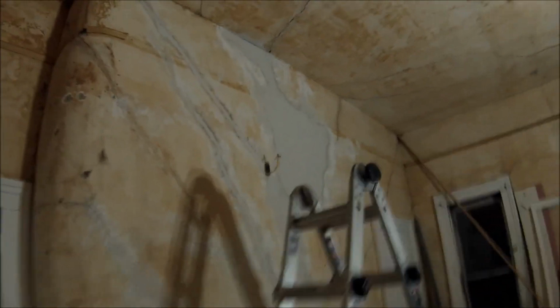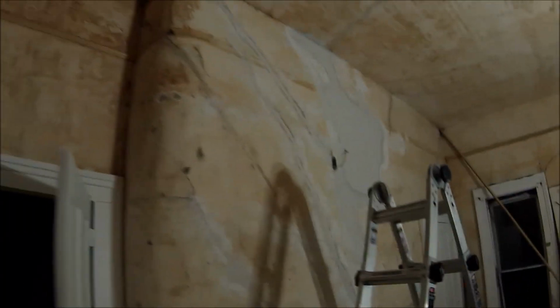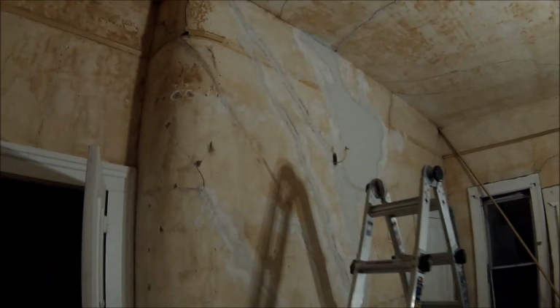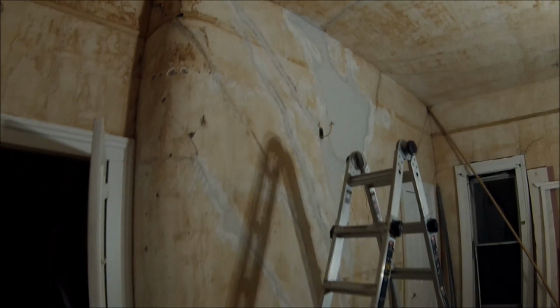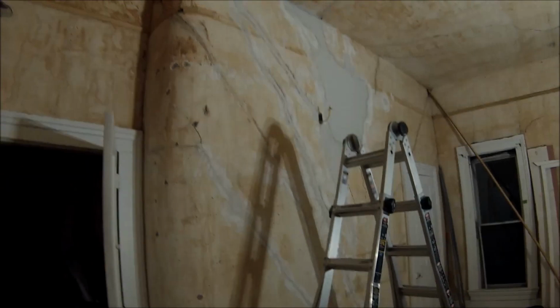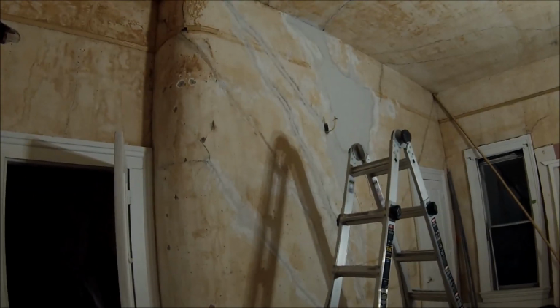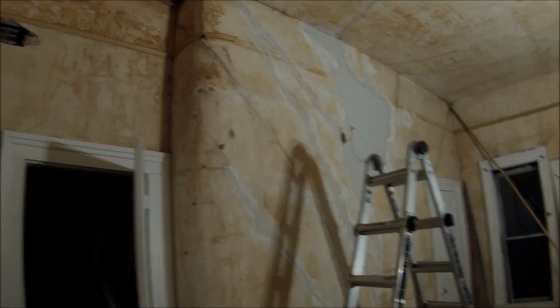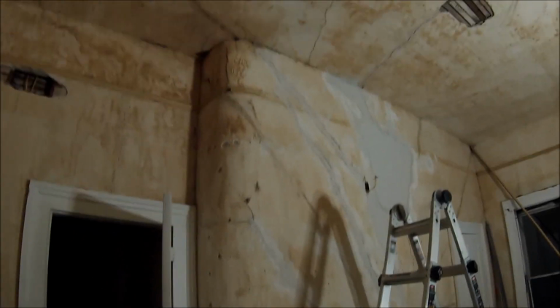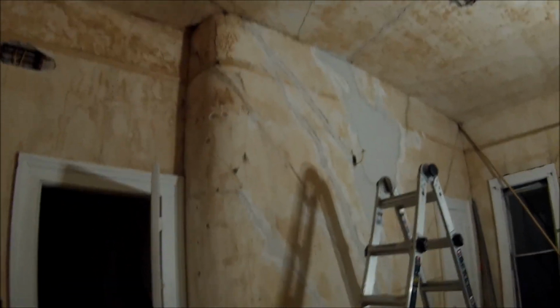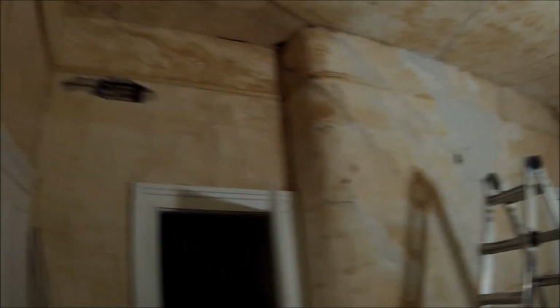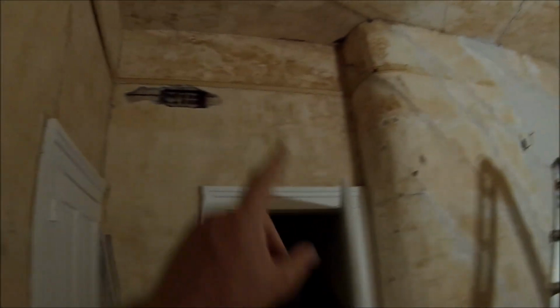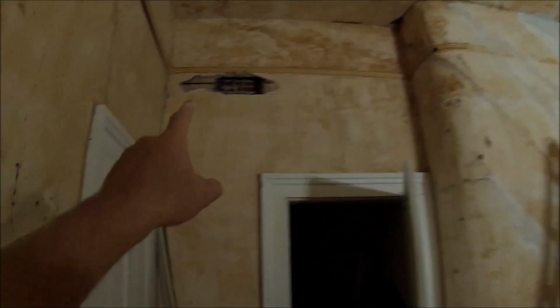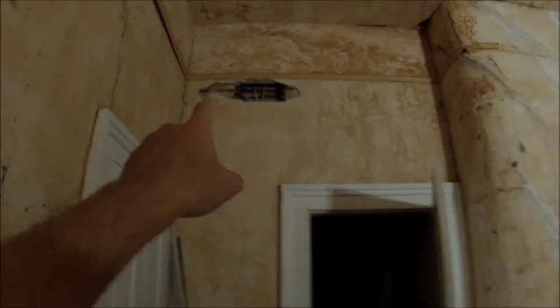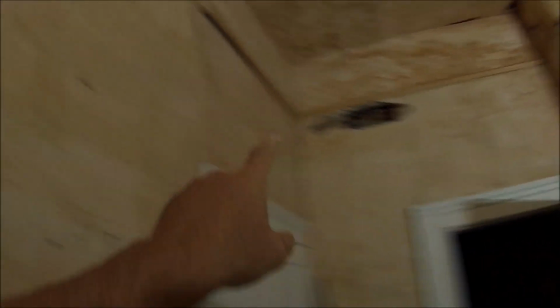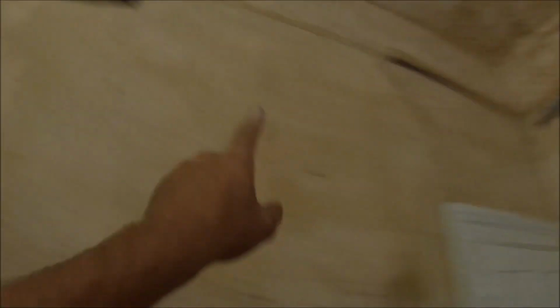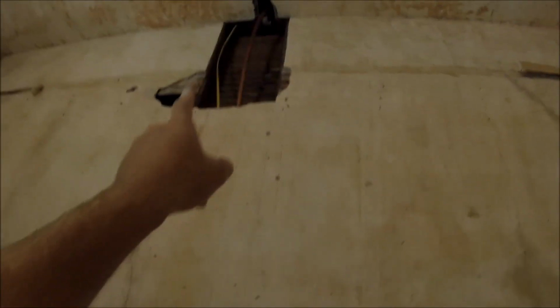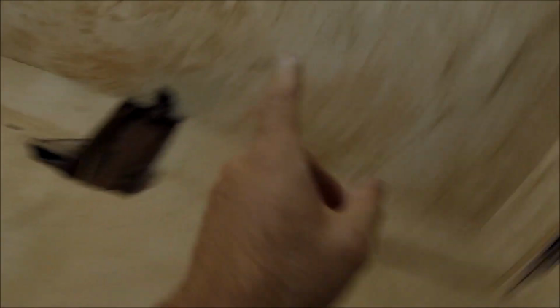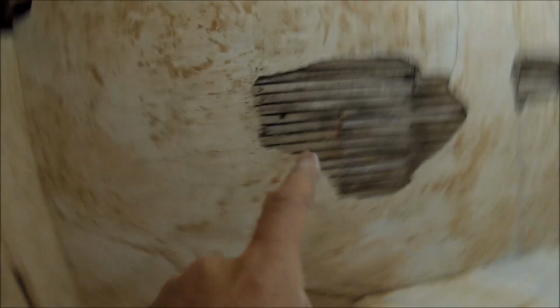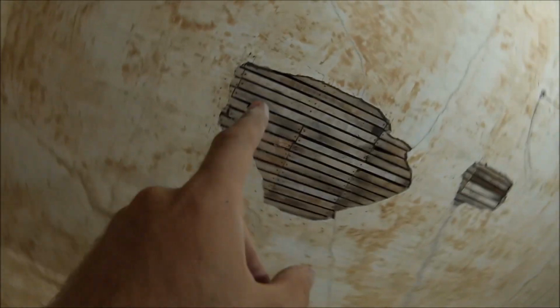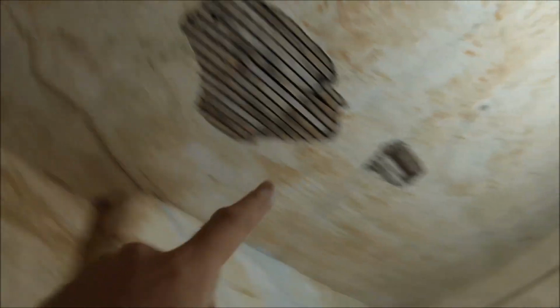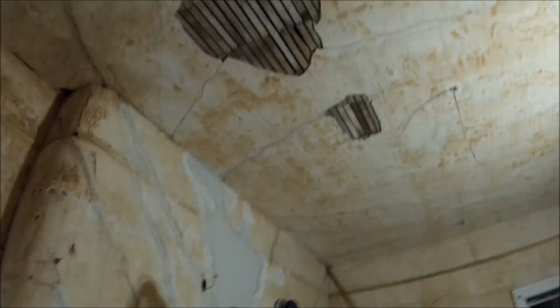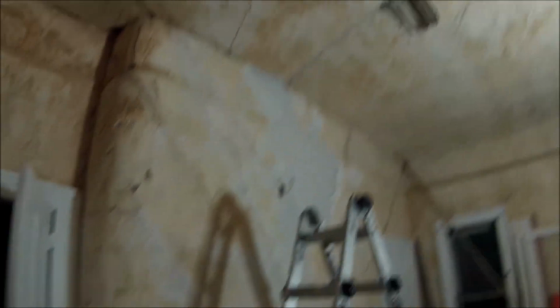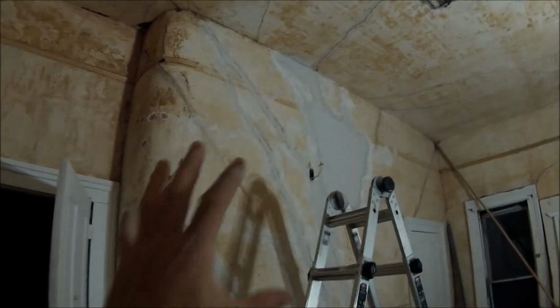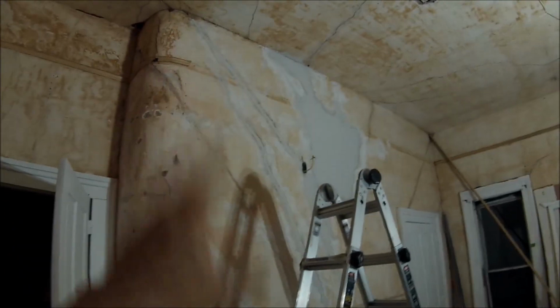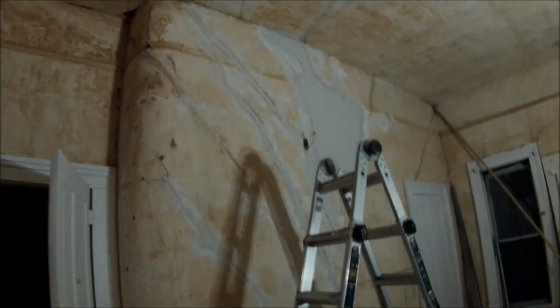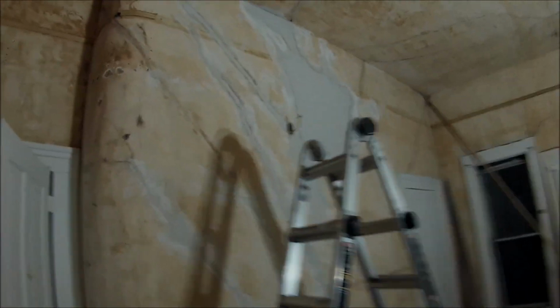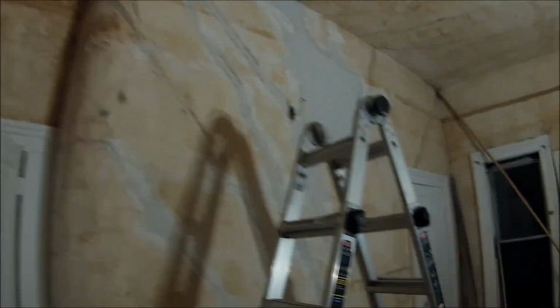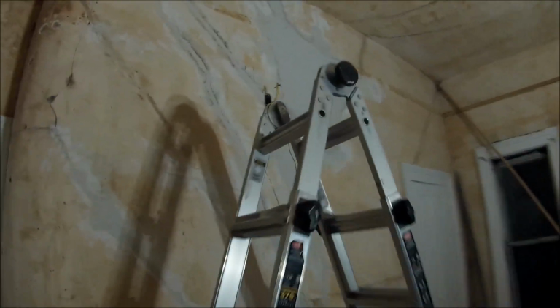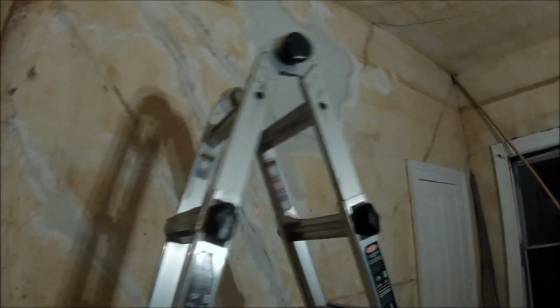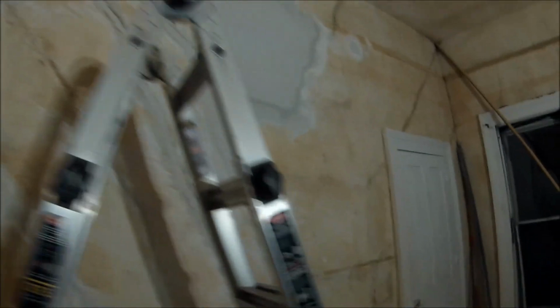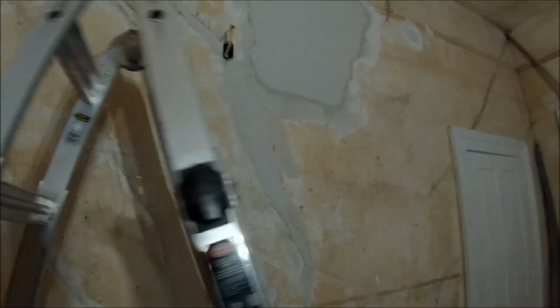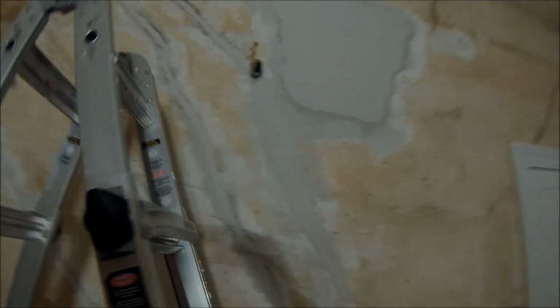This looks good. You can see I've got a lot more to do over here on the ceiling, but I strictly wanted to get the chimney done first.